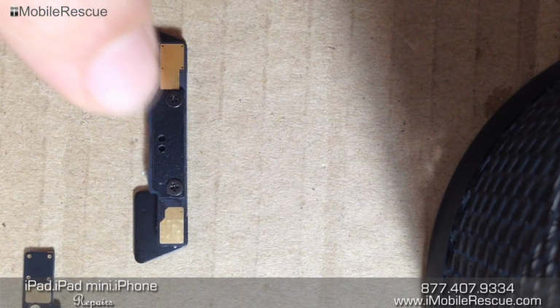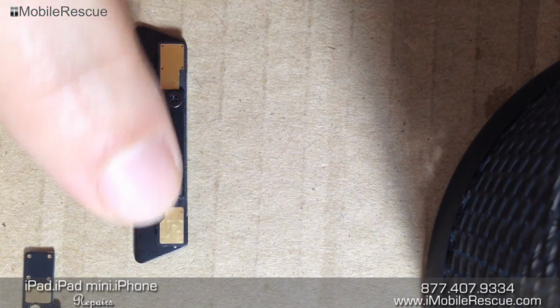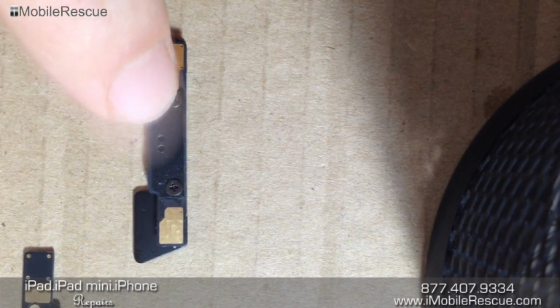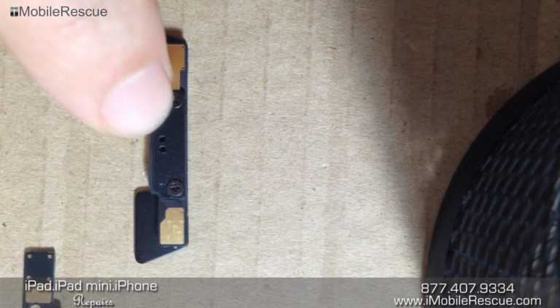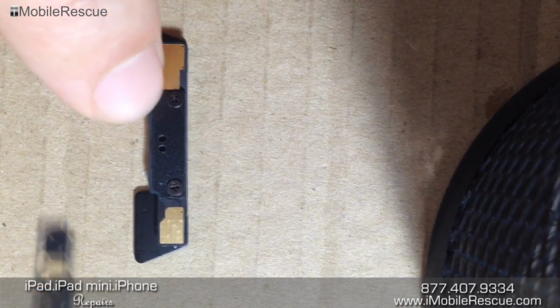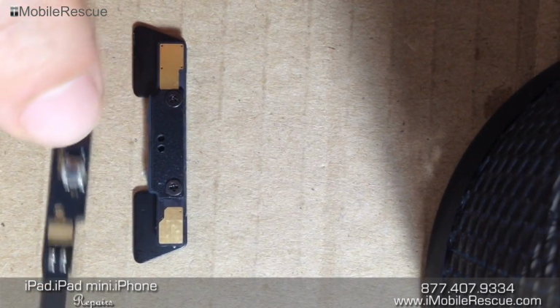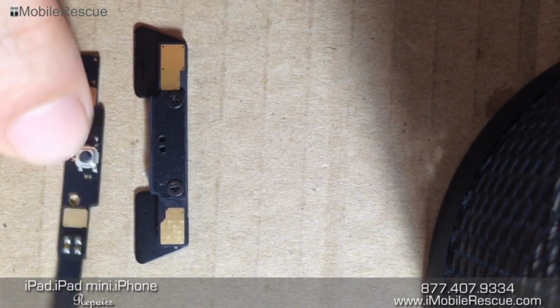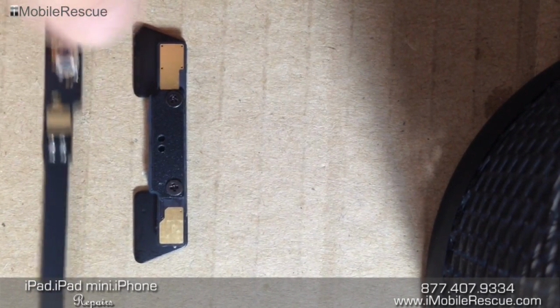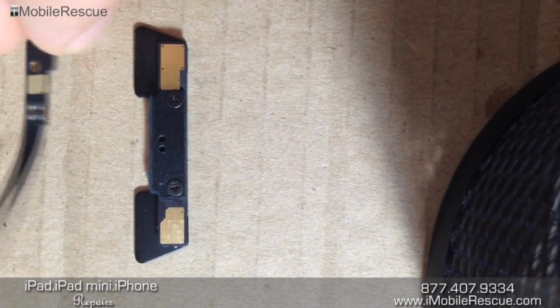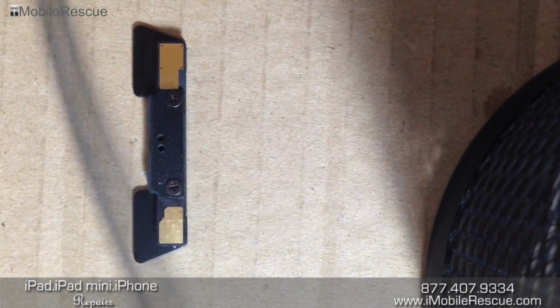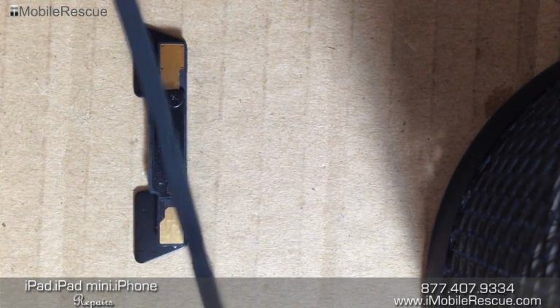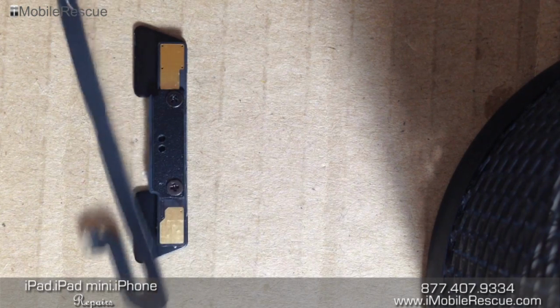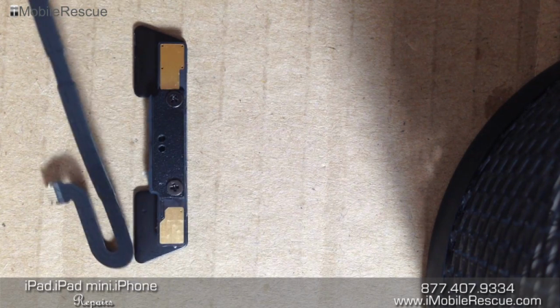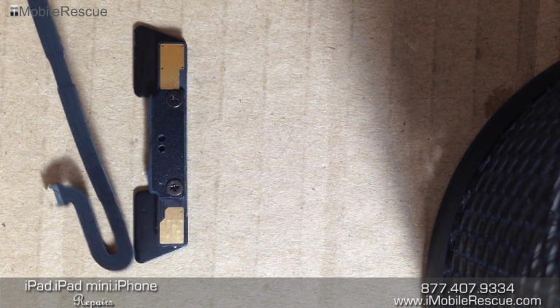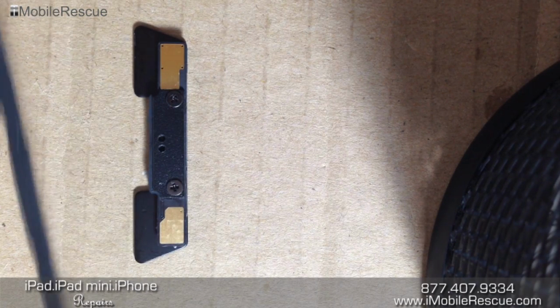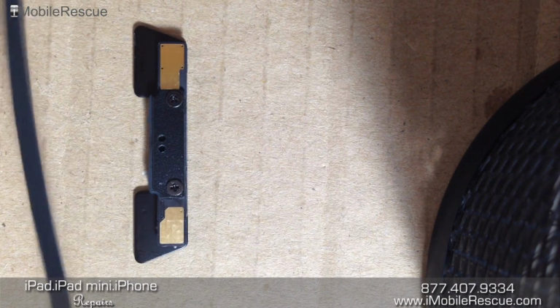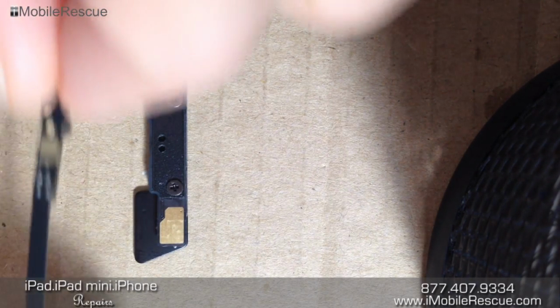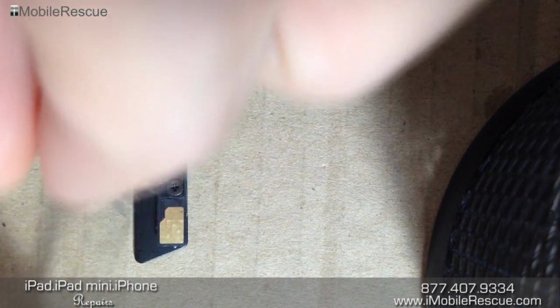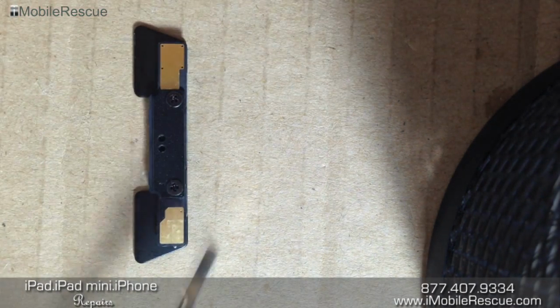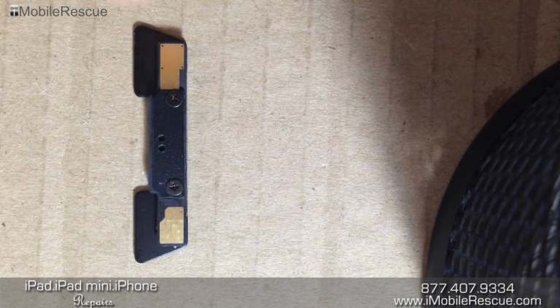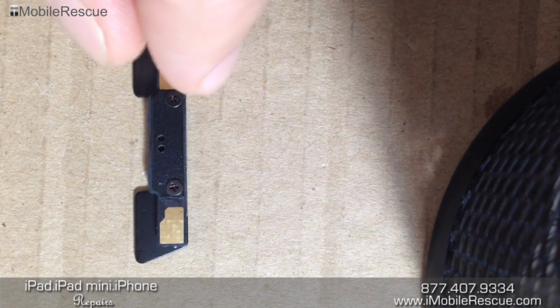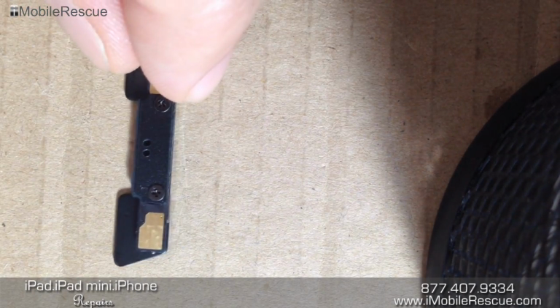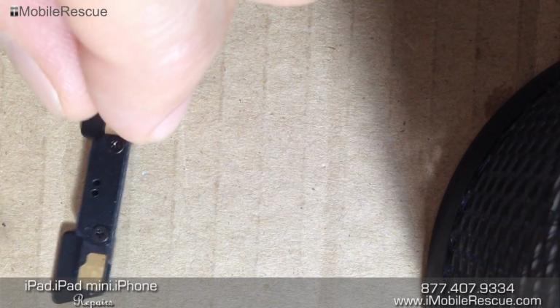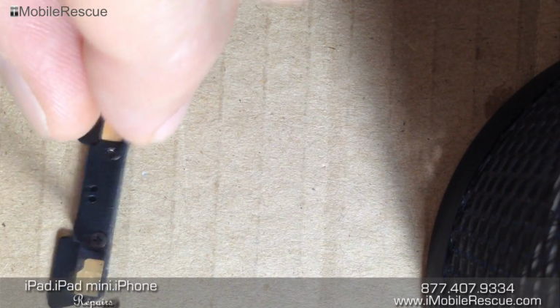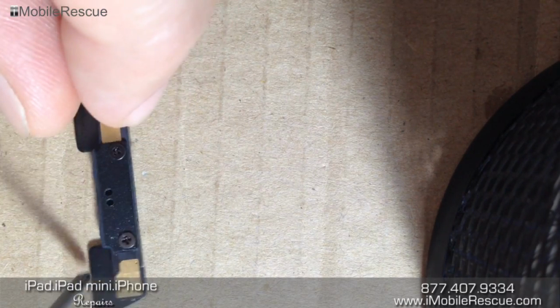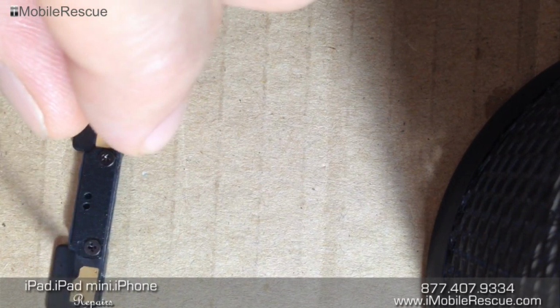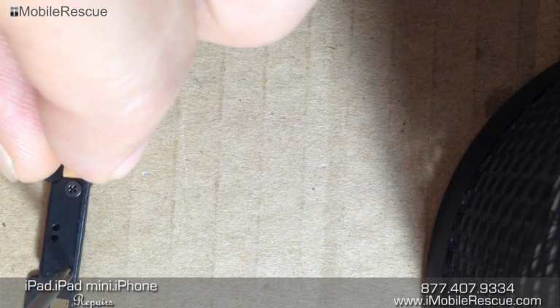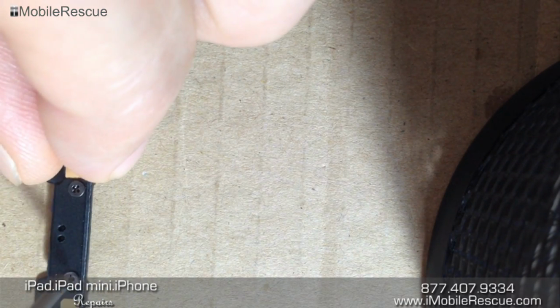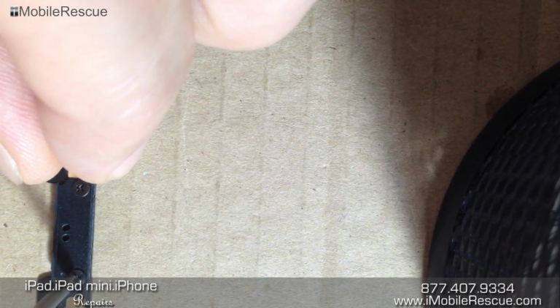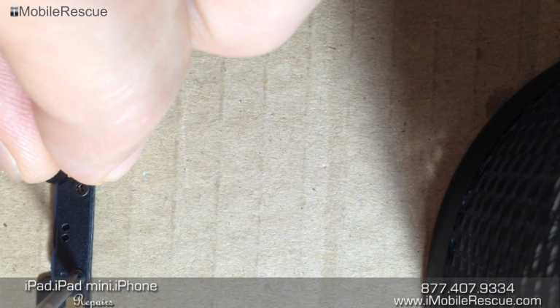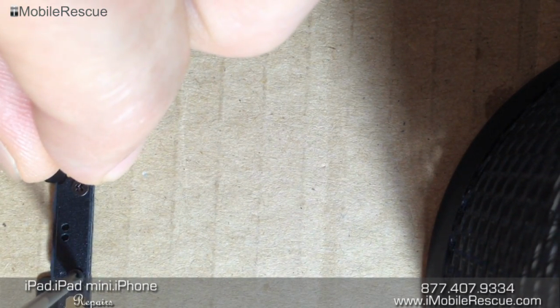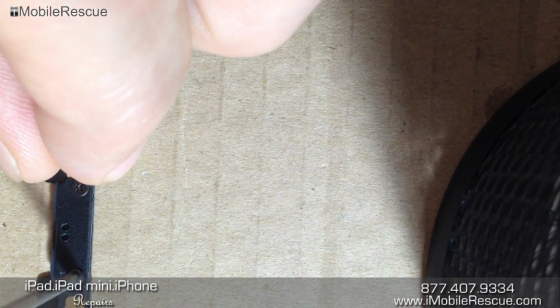These two screws — in order to put in this entire flex cable, this is a brand new flex cable for the iPad 4th generation HomeFlex assembly — you have to take these screws off. So we're just going to take a Phillips head screwdriver and take these screws off.